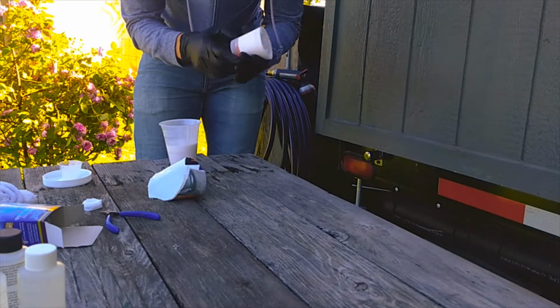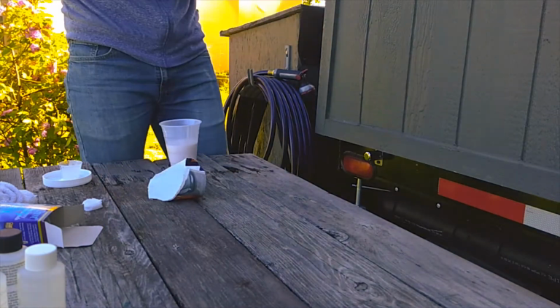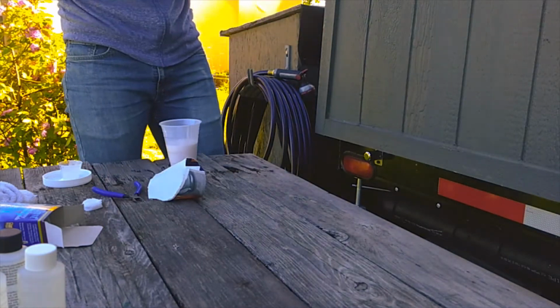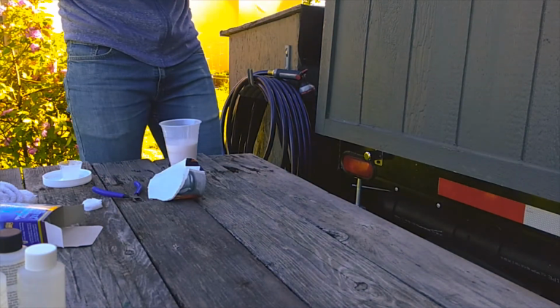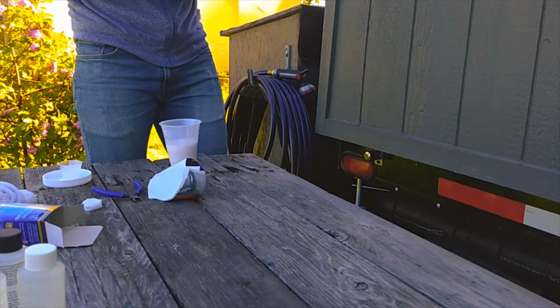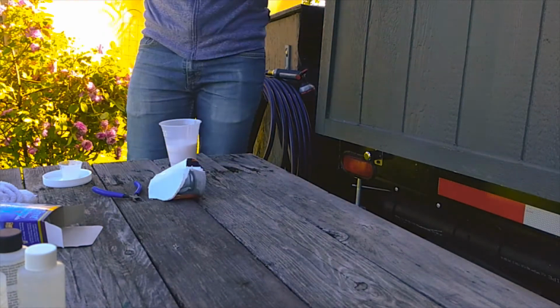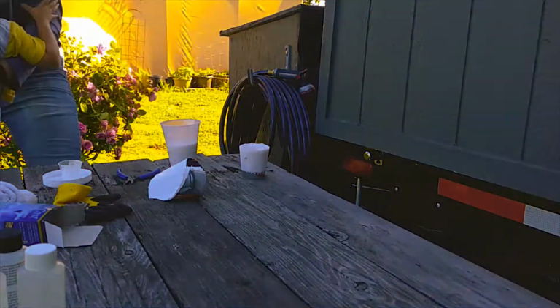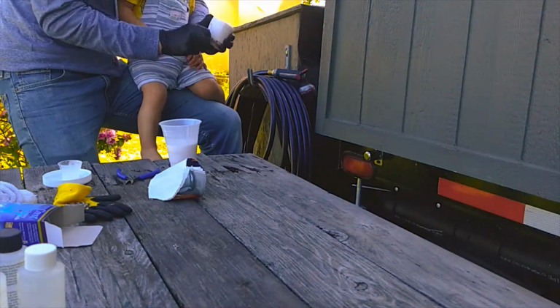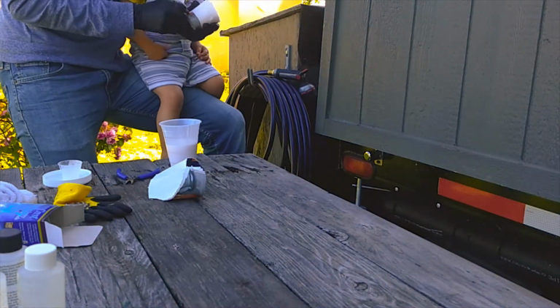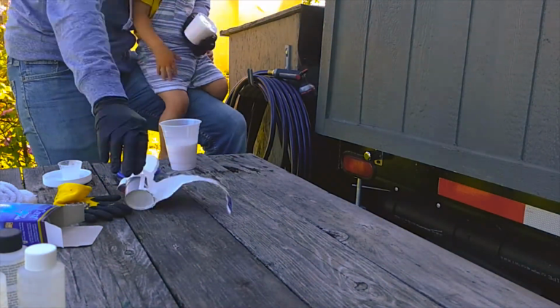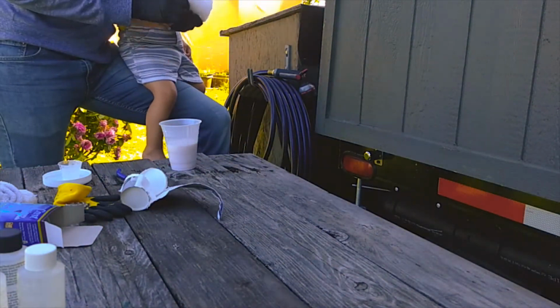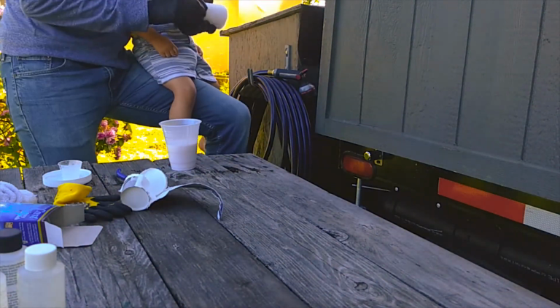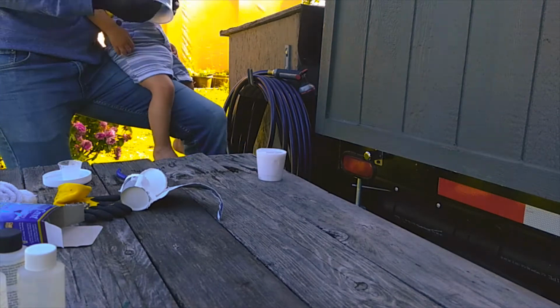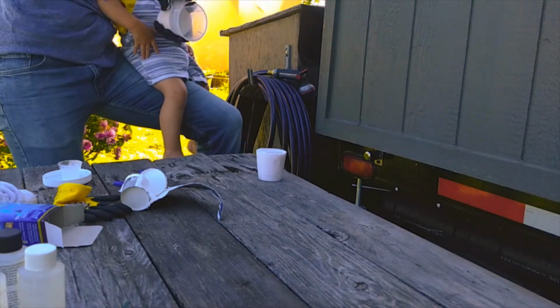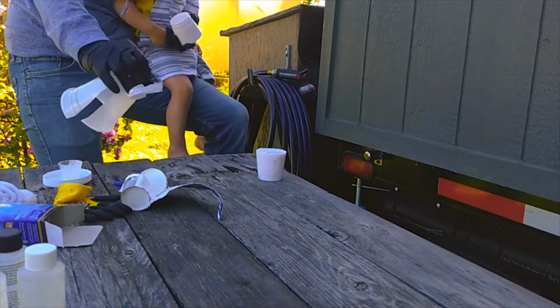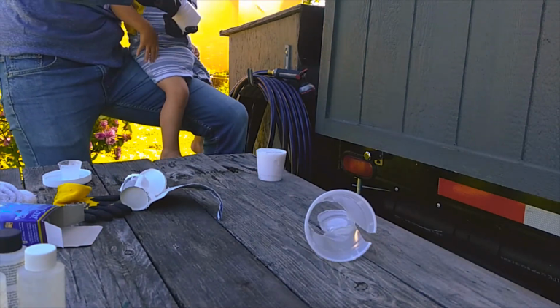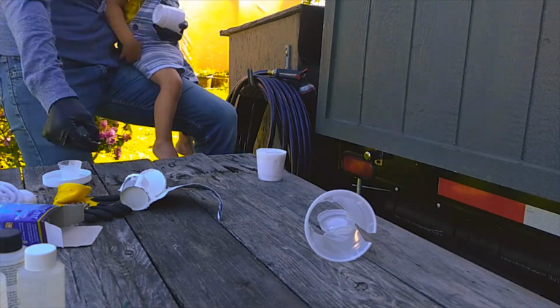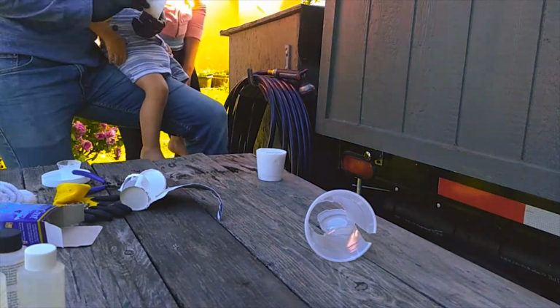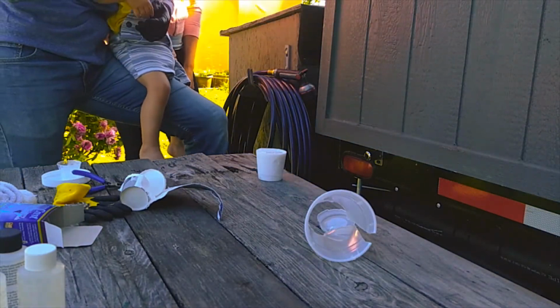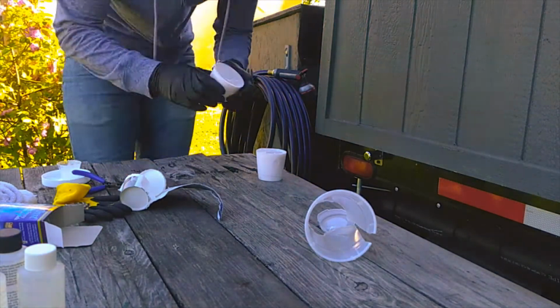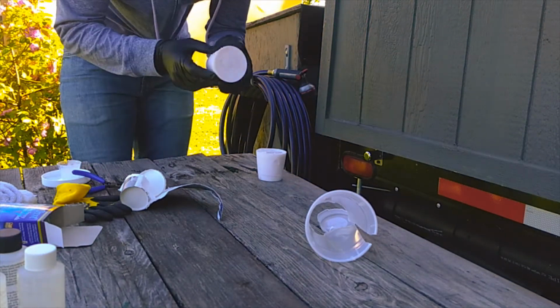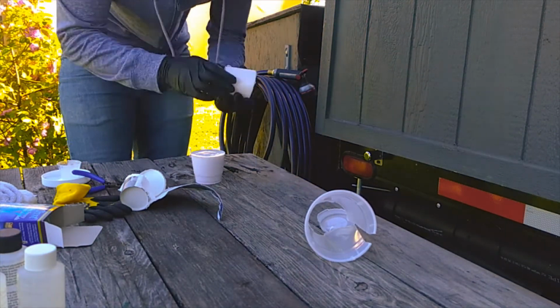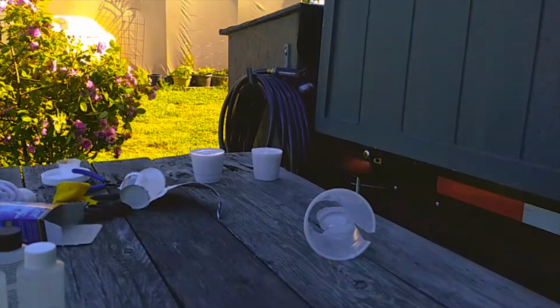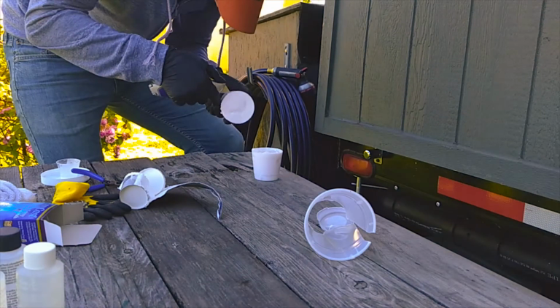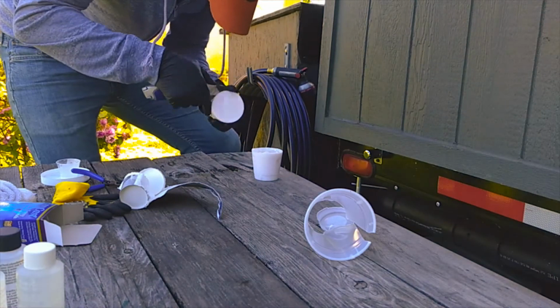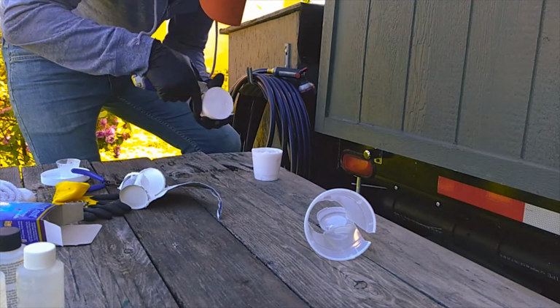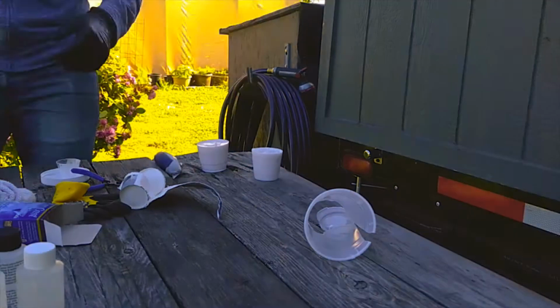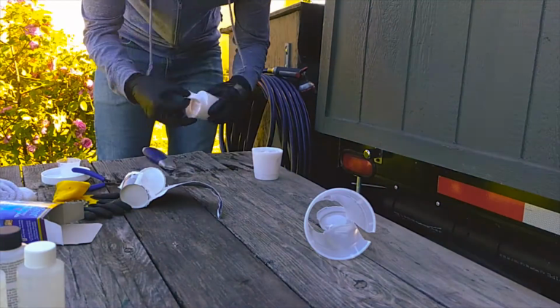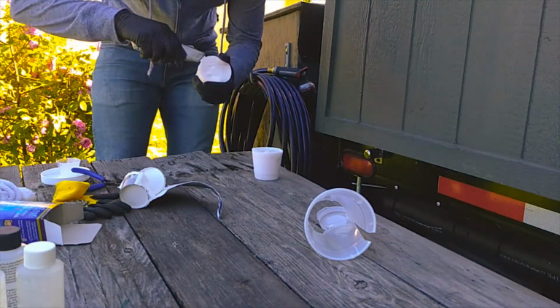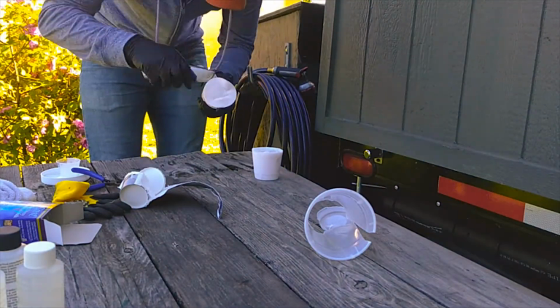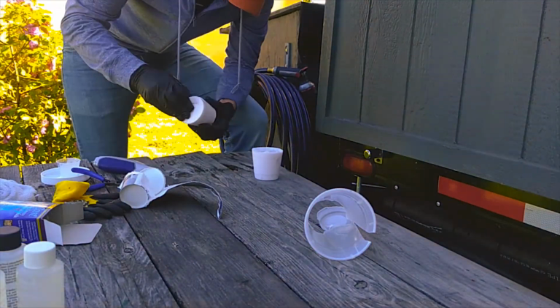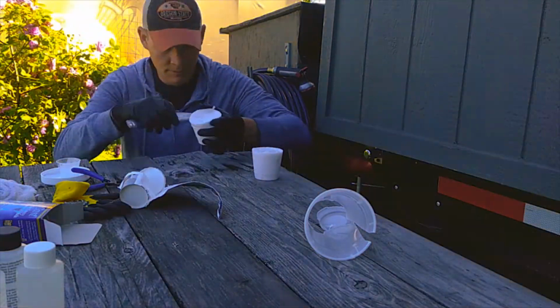The problems really start to pick up when attempting to remove the model from the mold. Even letting it sit overnight there were pockets of uncured resin inside, probably from the spilled hardener.